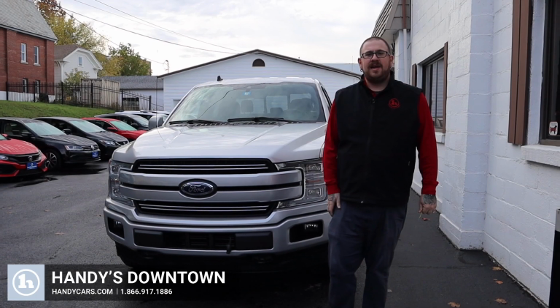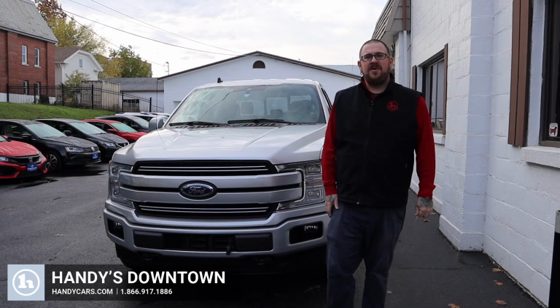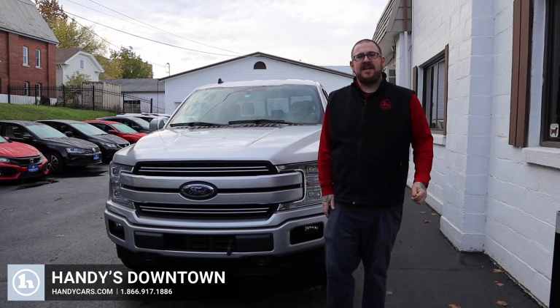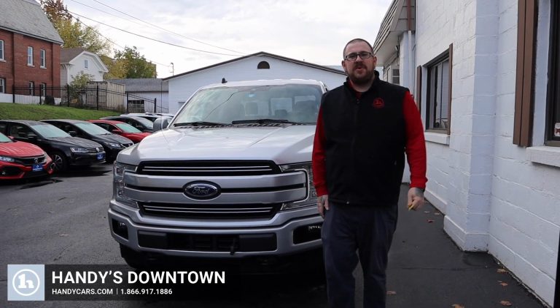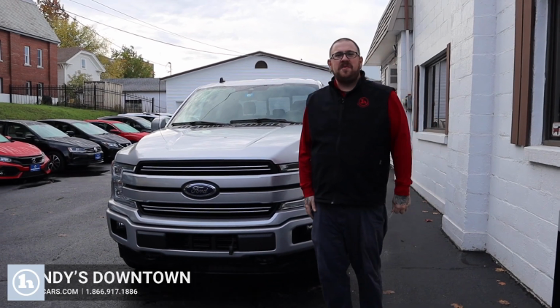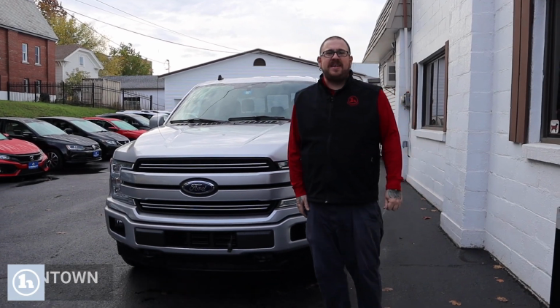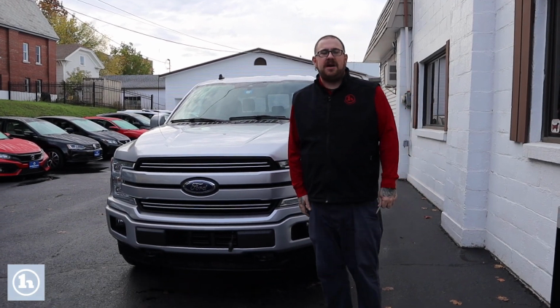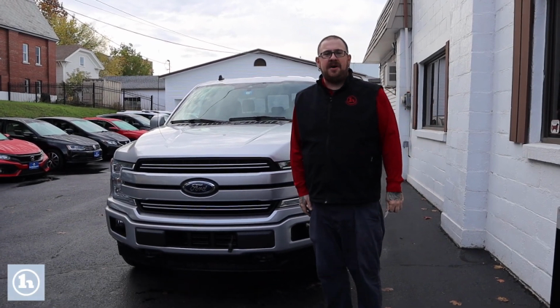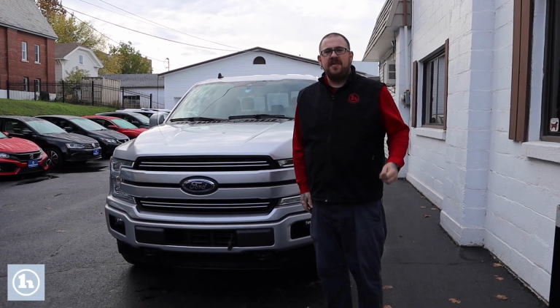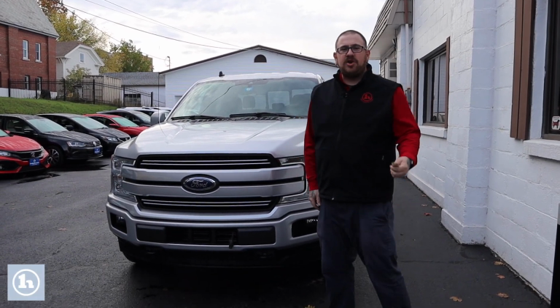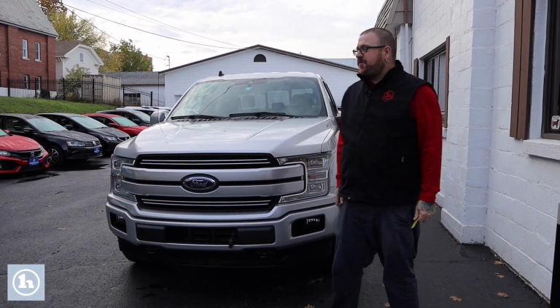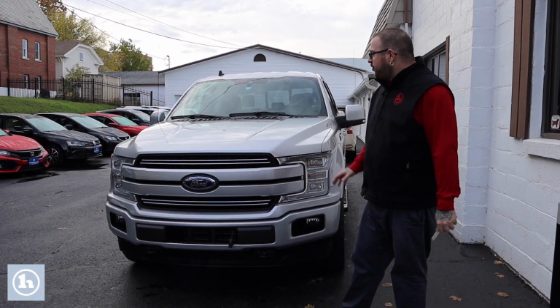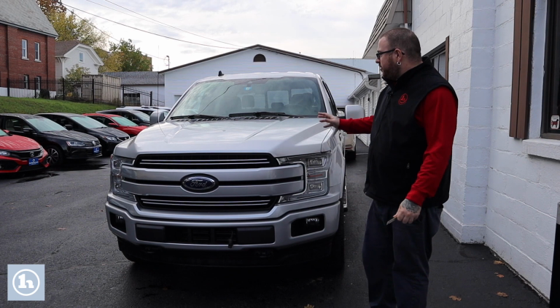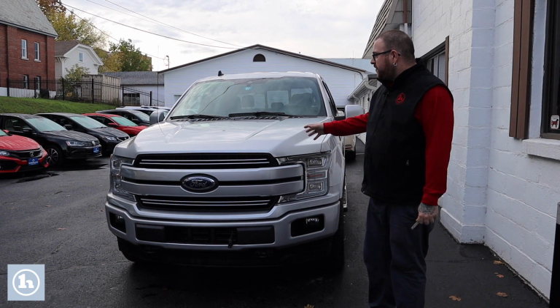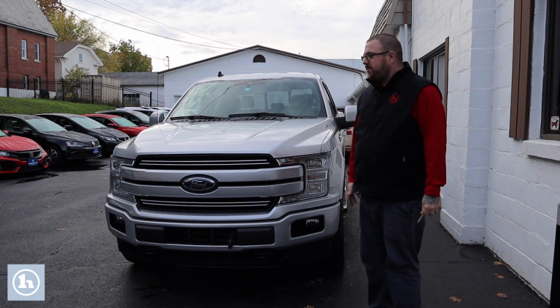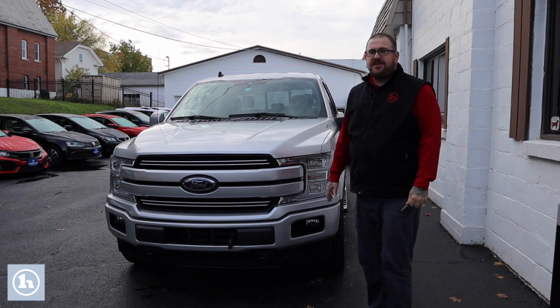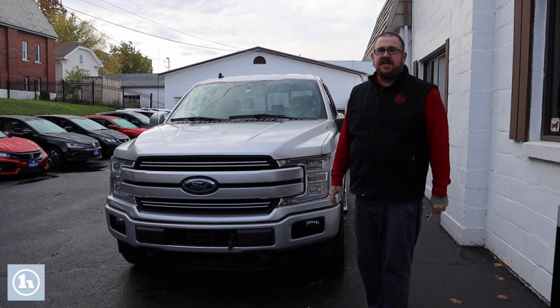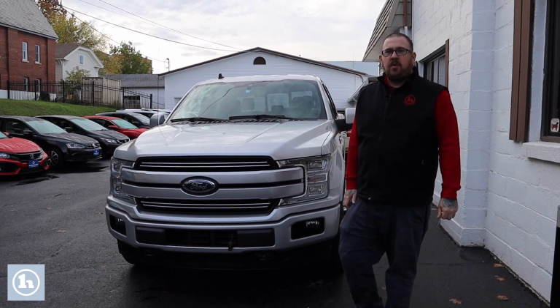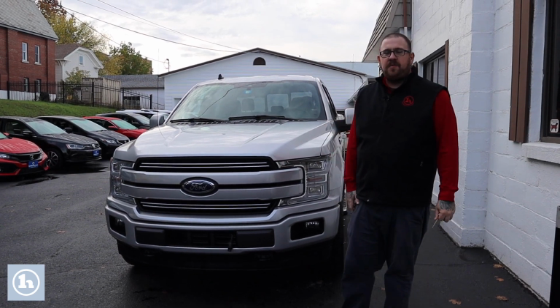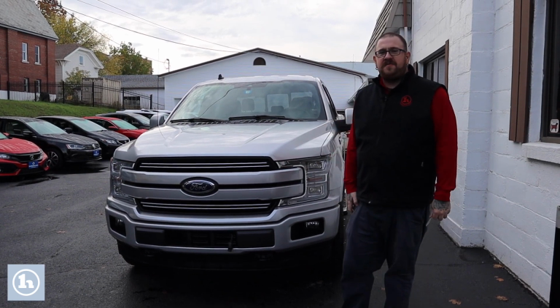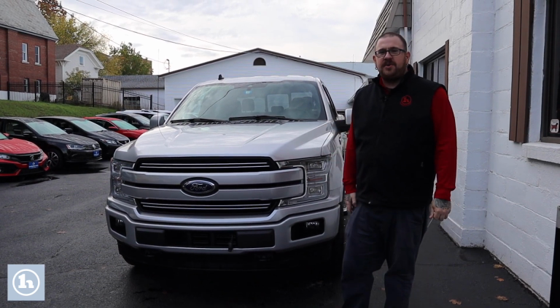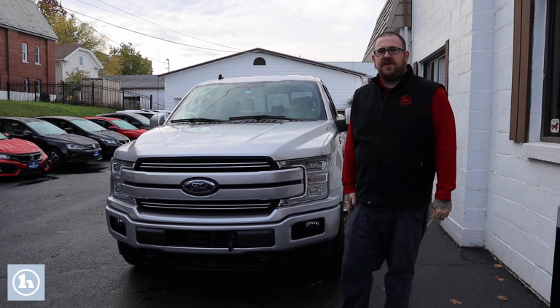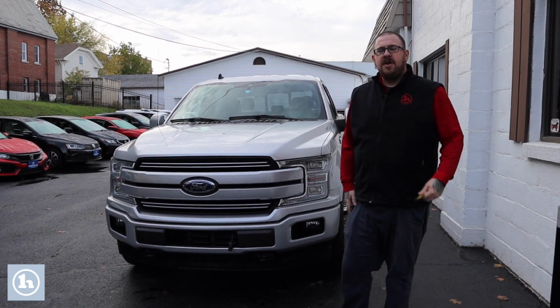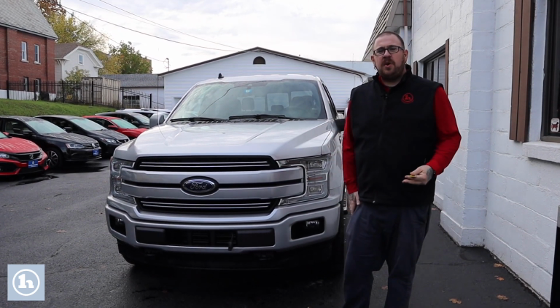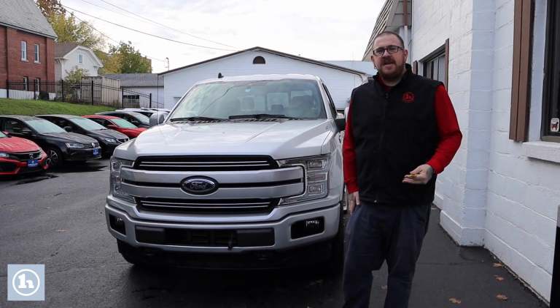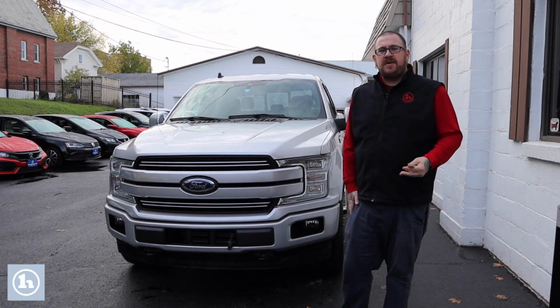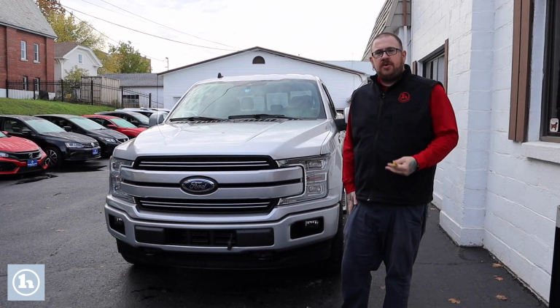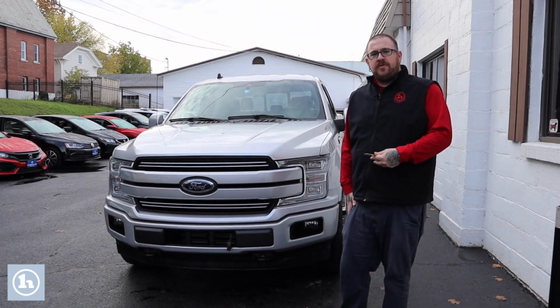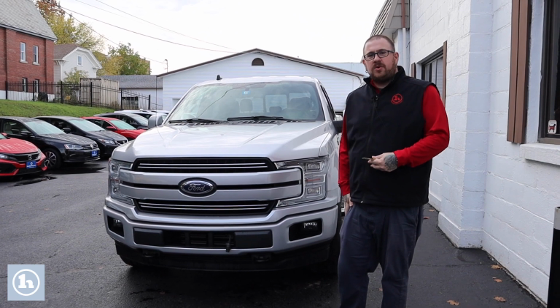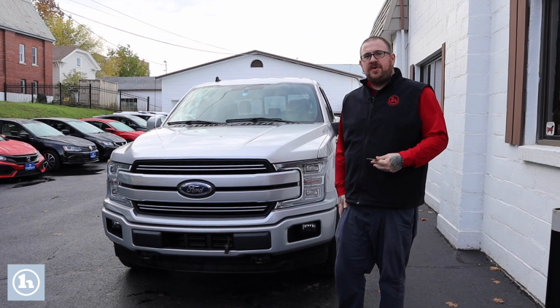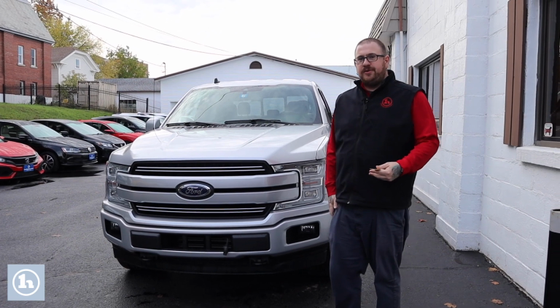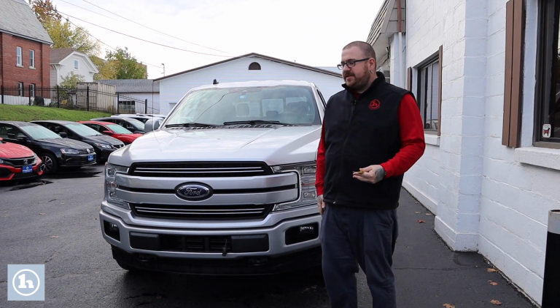Hello, Nick Lambert here from Handy's Downtown. Thank you so much for your inquiry on this beautiful 2019 Ford F-150 that we have here. Just wanted to make a quick video to go over the truck with you and introduce myself.